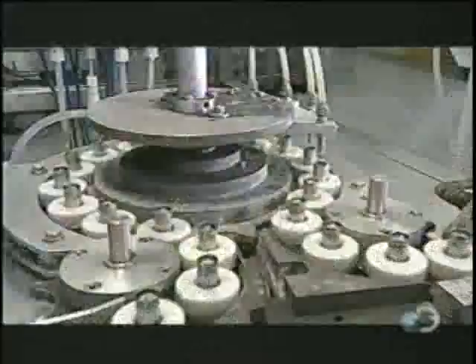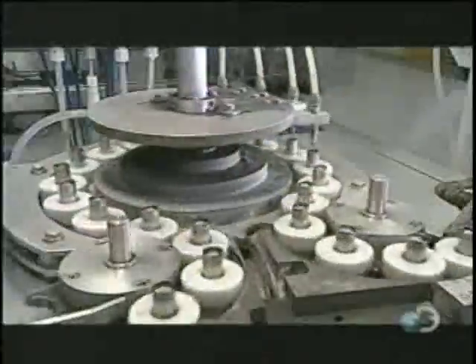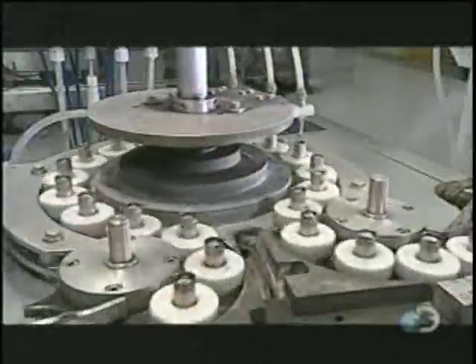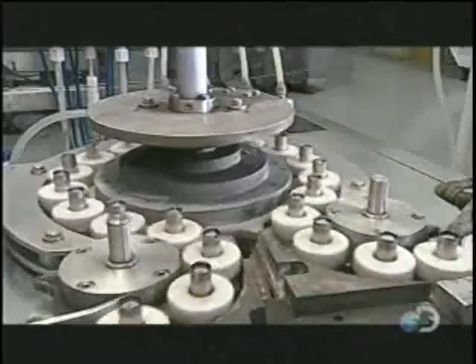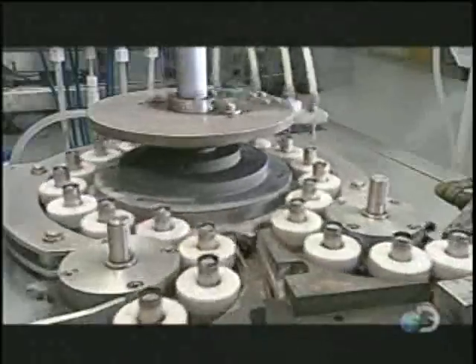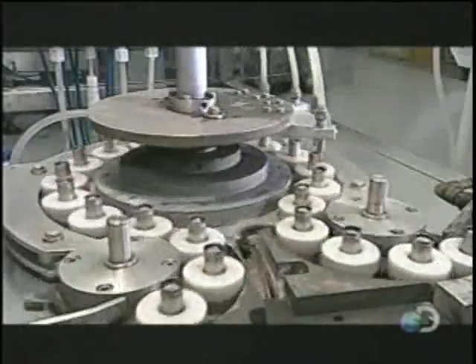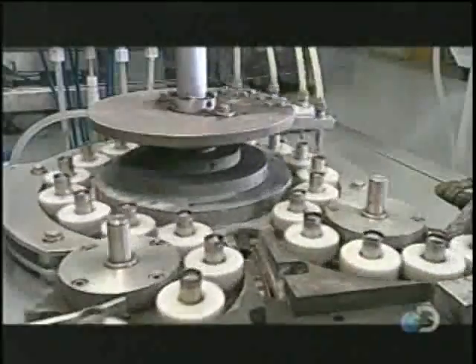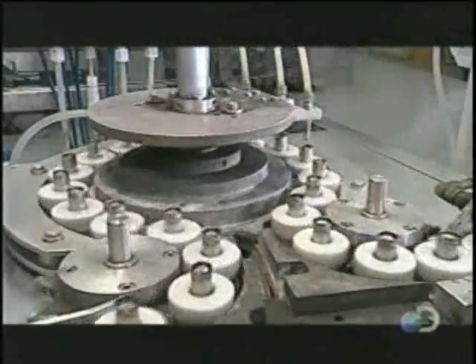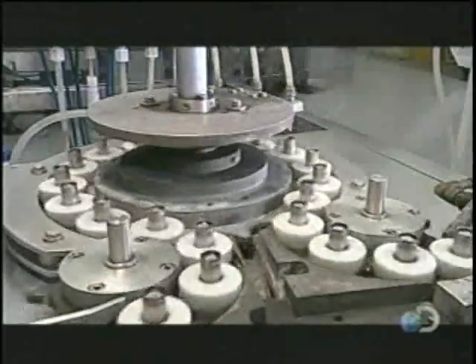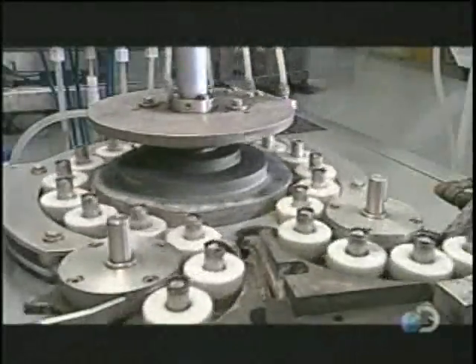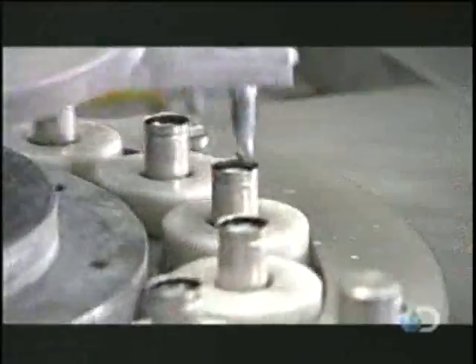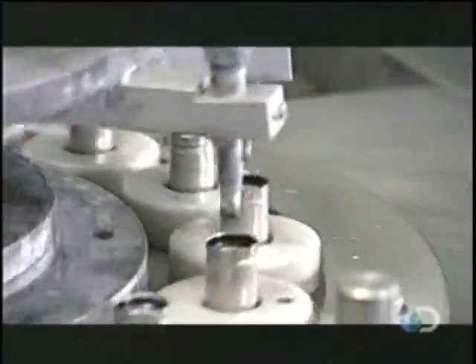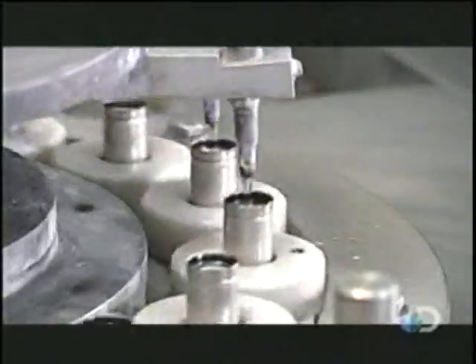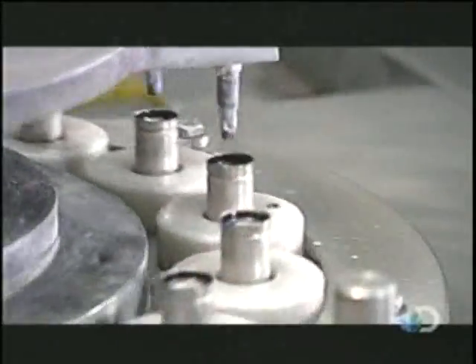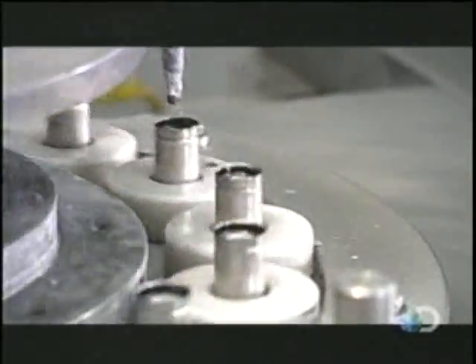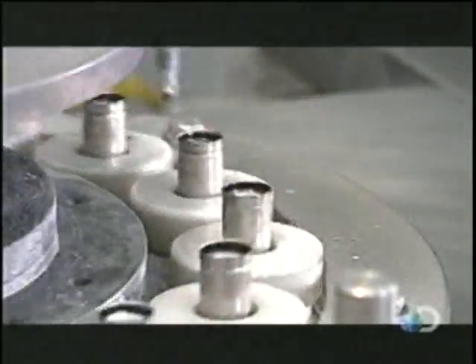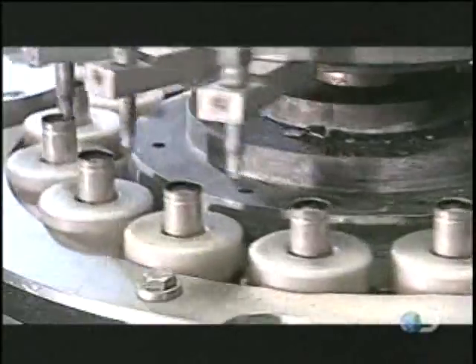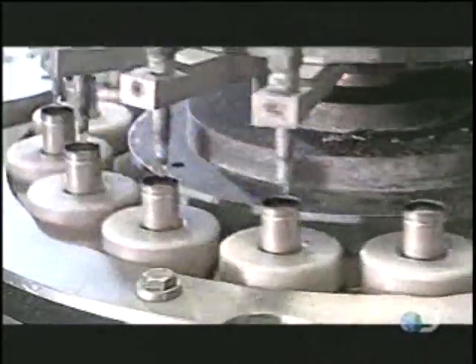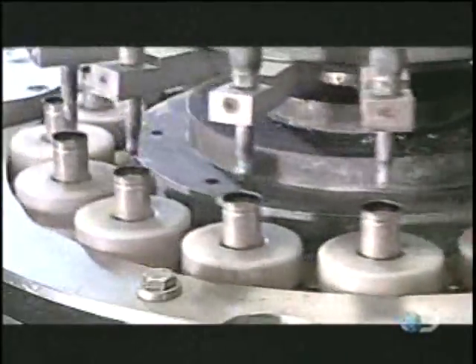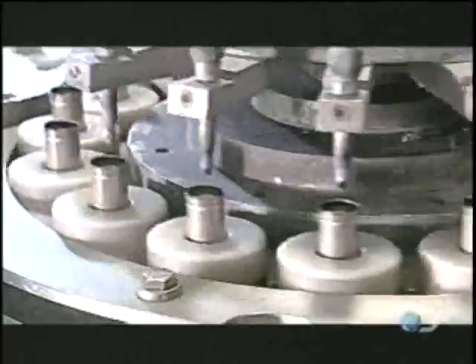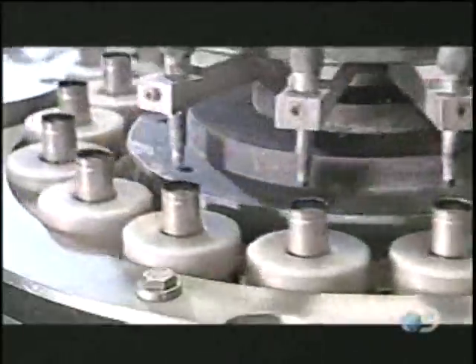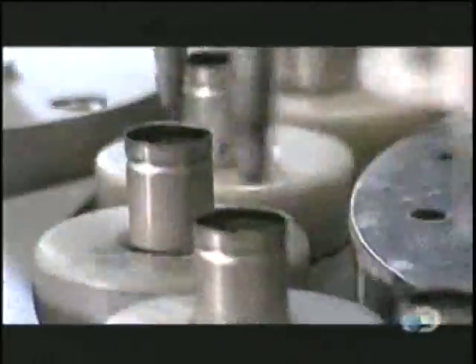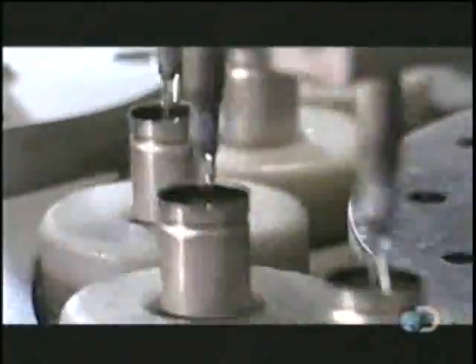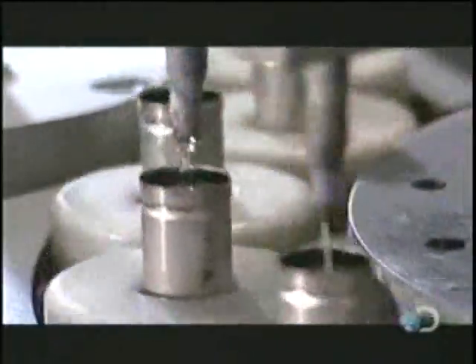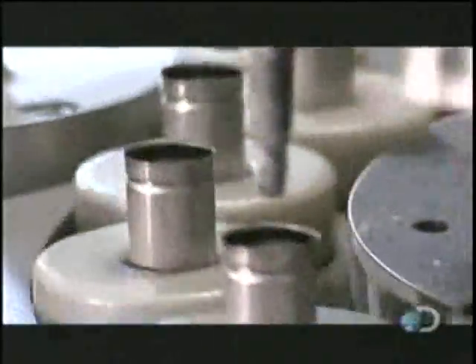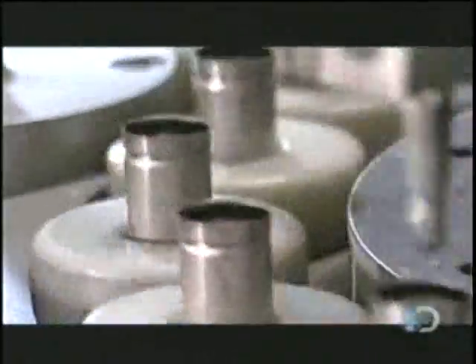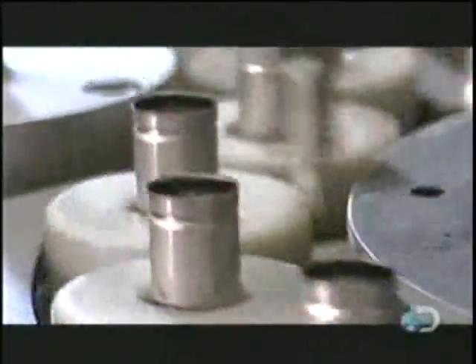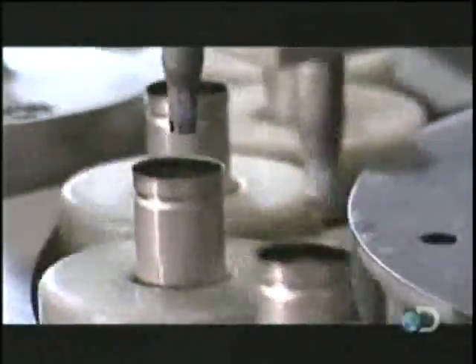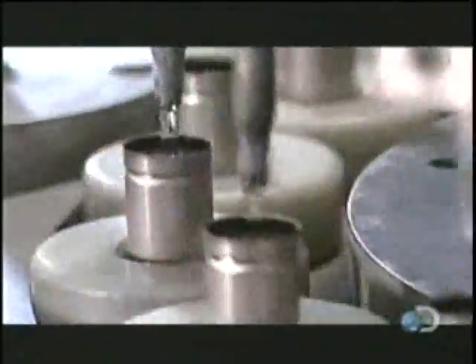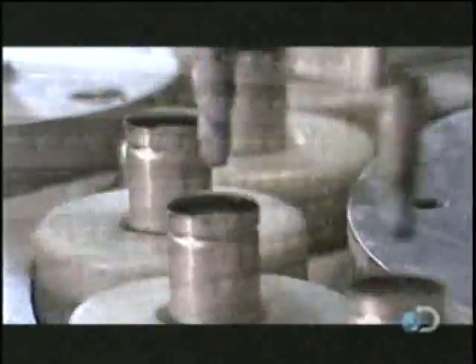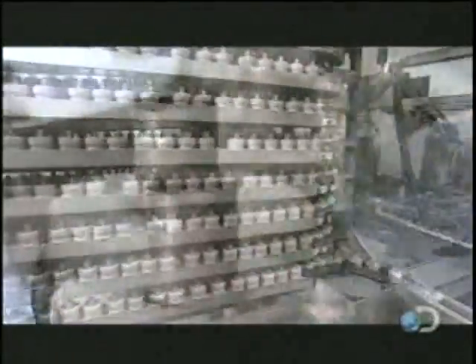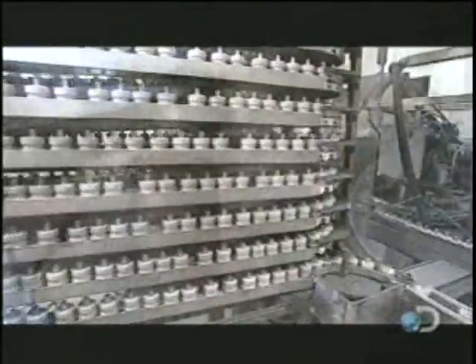The next machine injects an electrolyte — a potassium hydroxide solution. It takes nine minutes to soak through the separator liner into the cathode pellets.